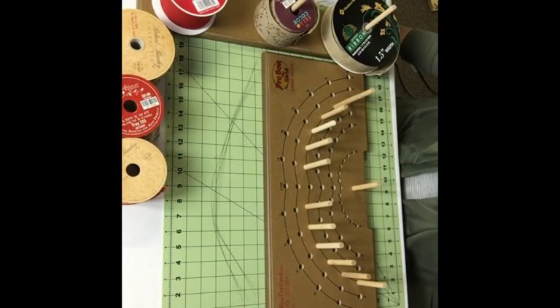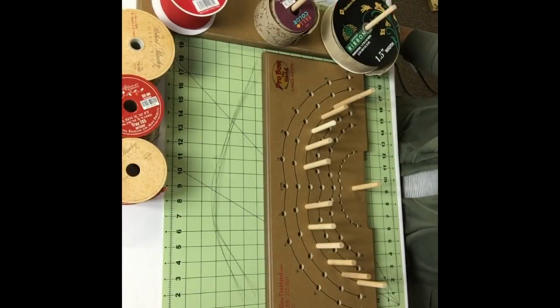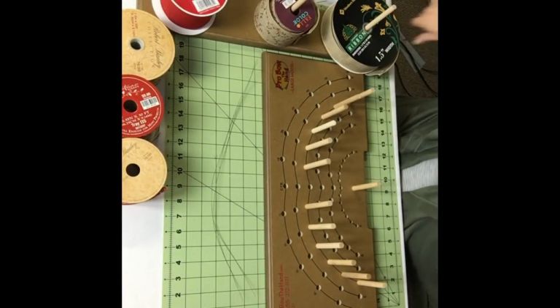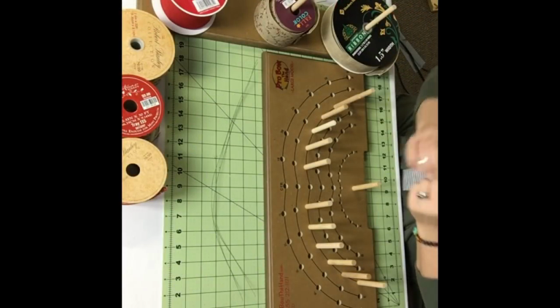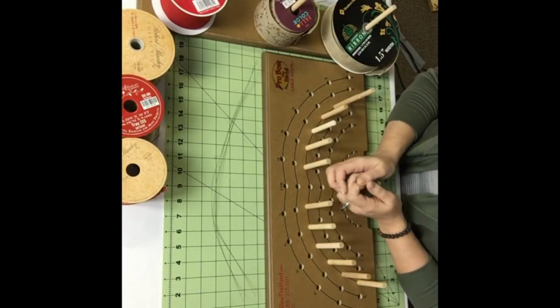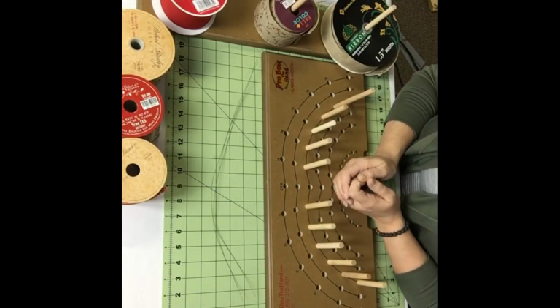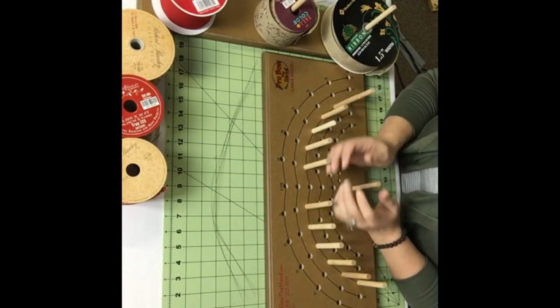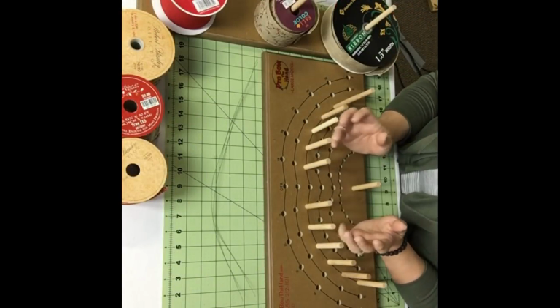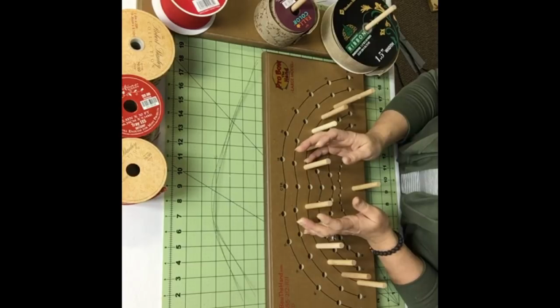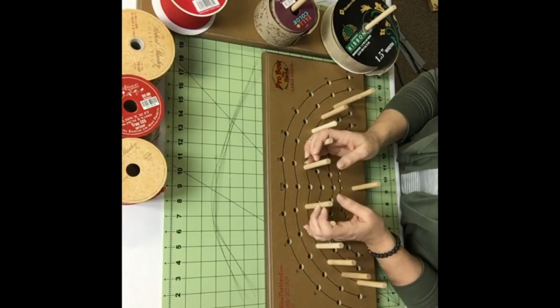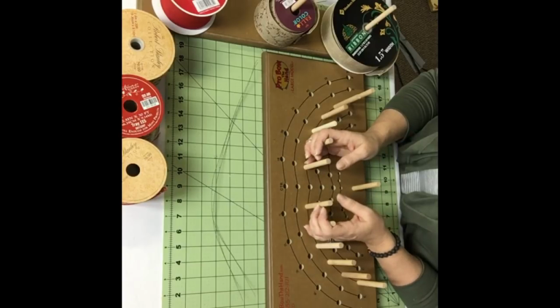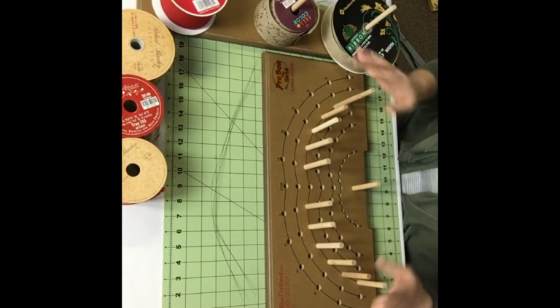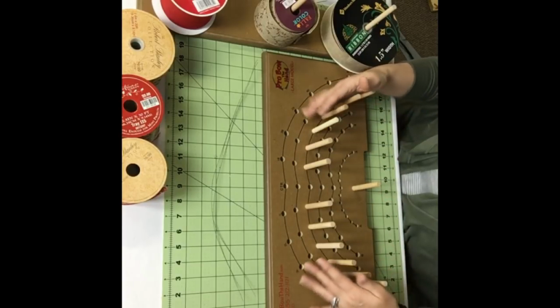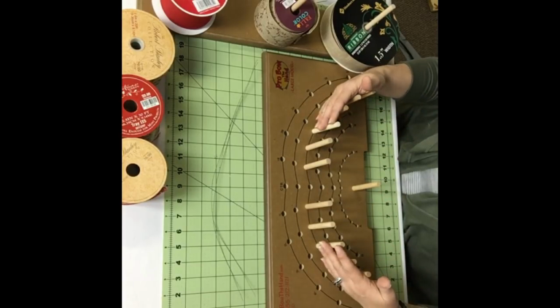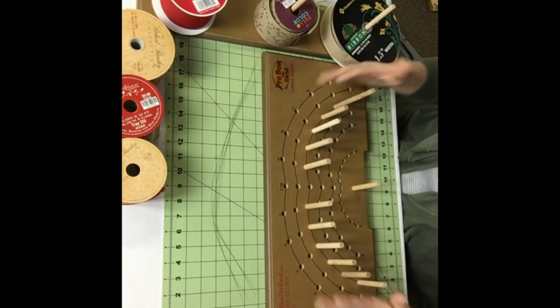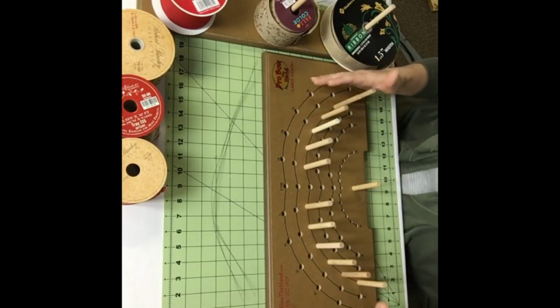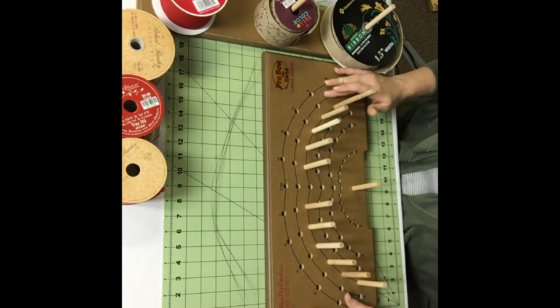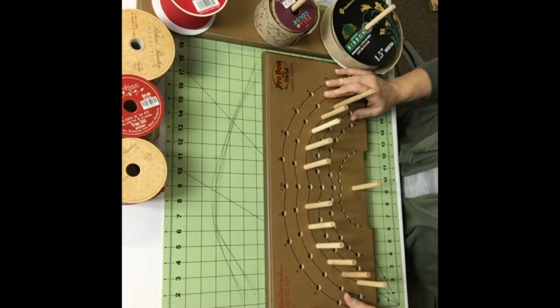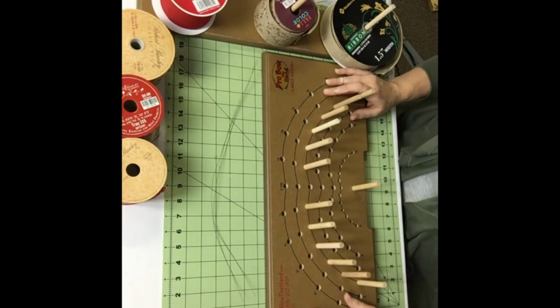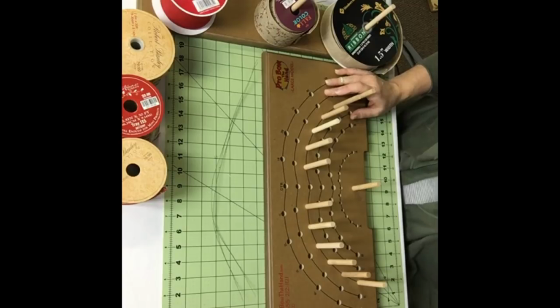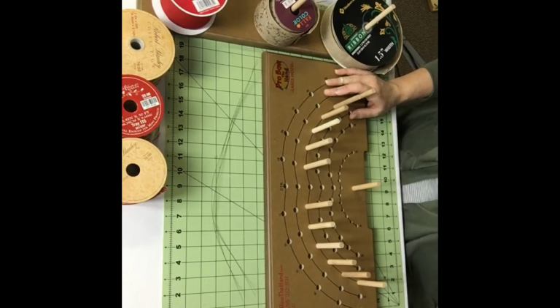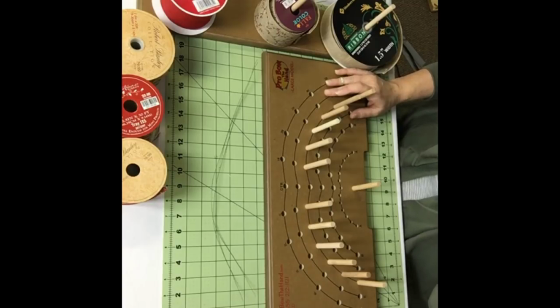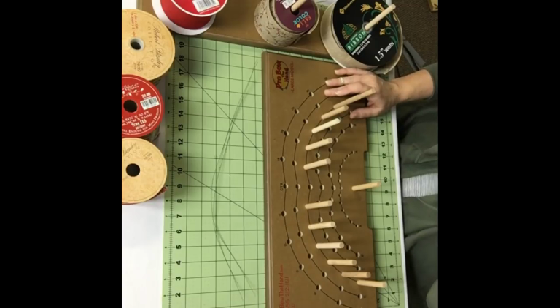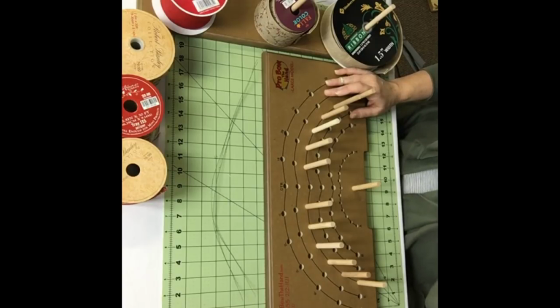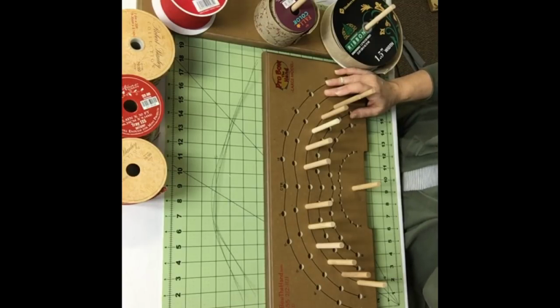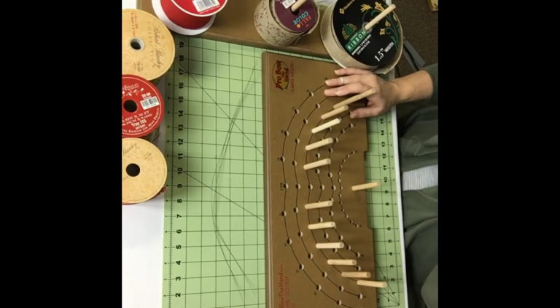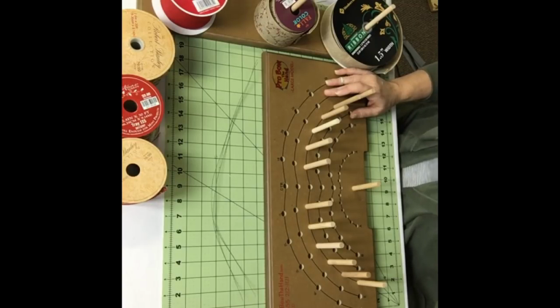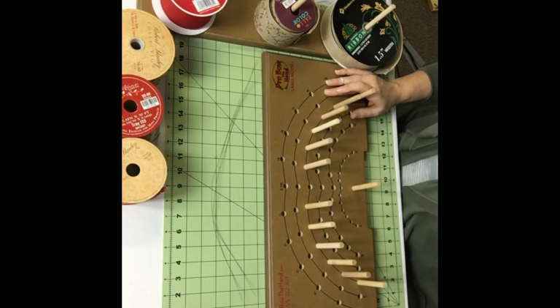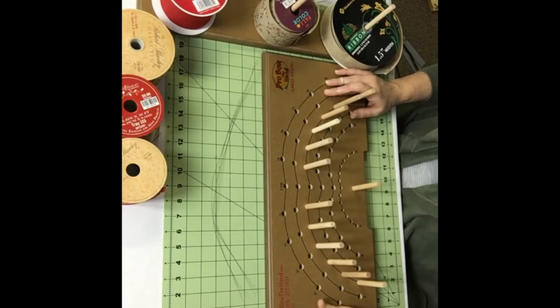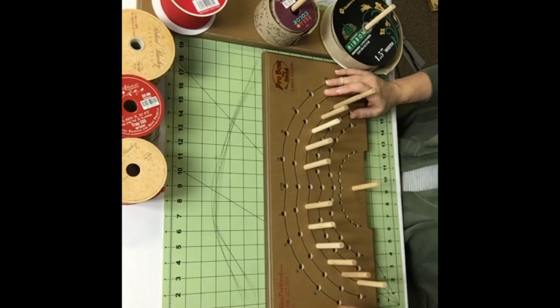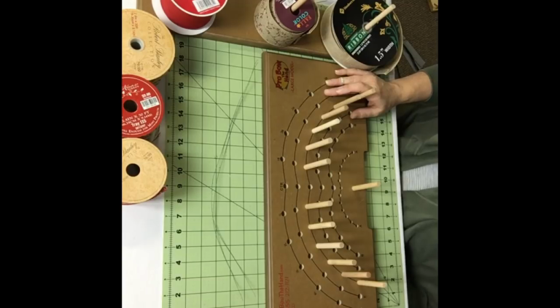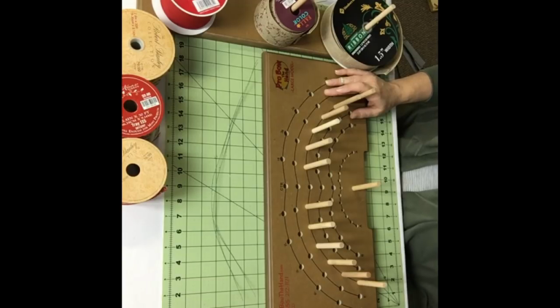Hi guys, it's Melissa with Halo Creative Designs and today I'm going to show you how to create a Terry Bow using your Pro Bow the Hand. A Terry Bow is a specific bow recipe created by Terry Marshall of Mill and Dole Designs using her Pro Bow.